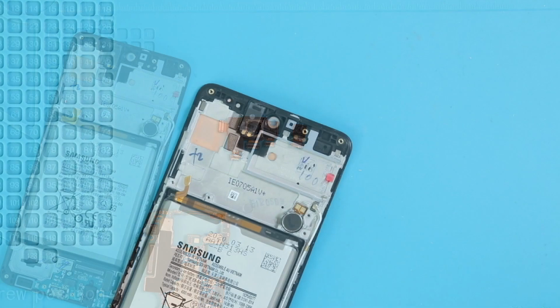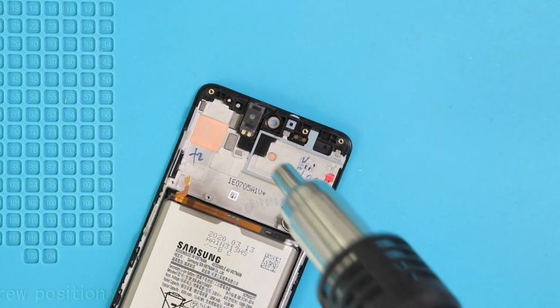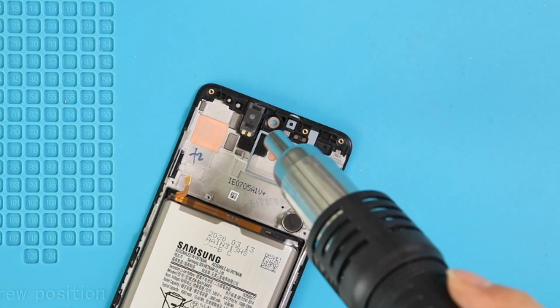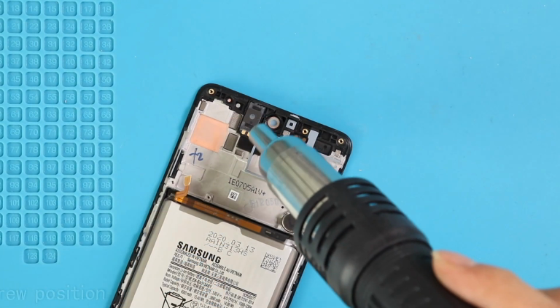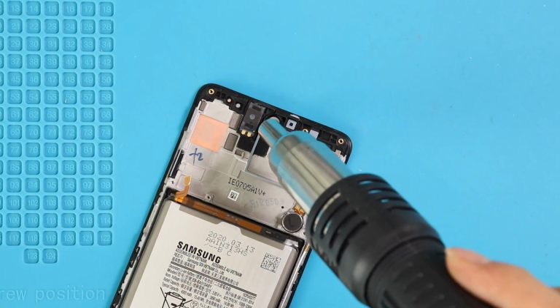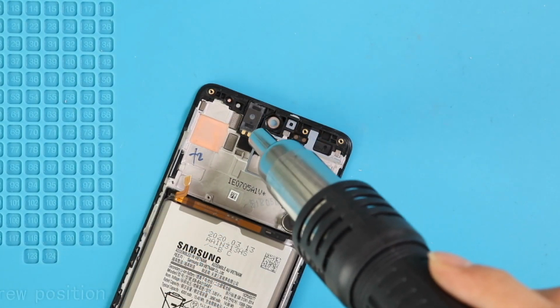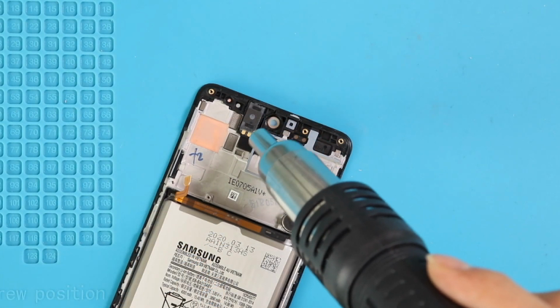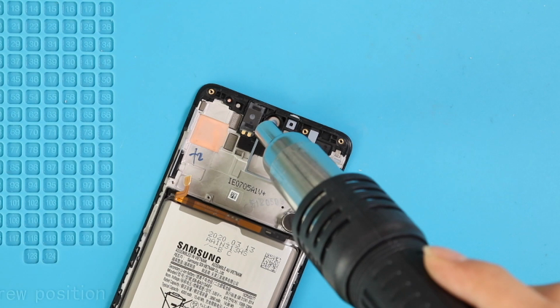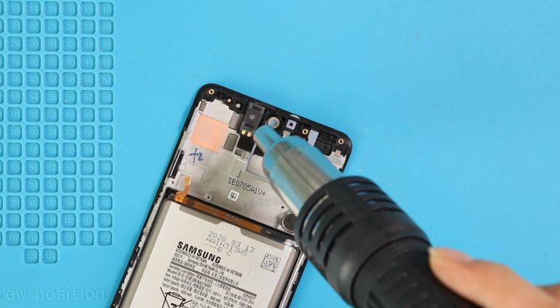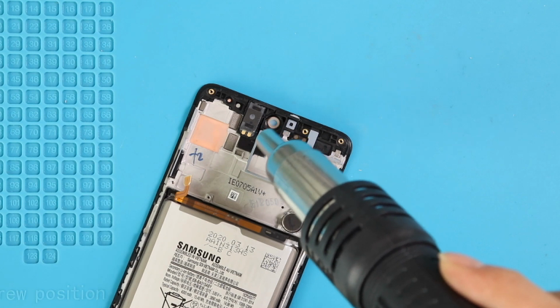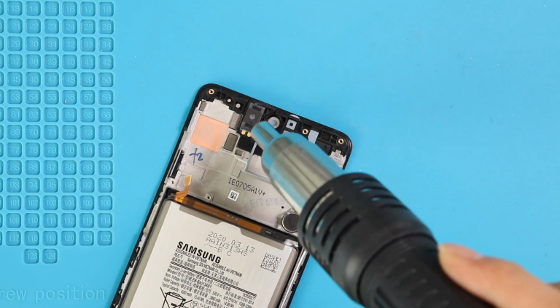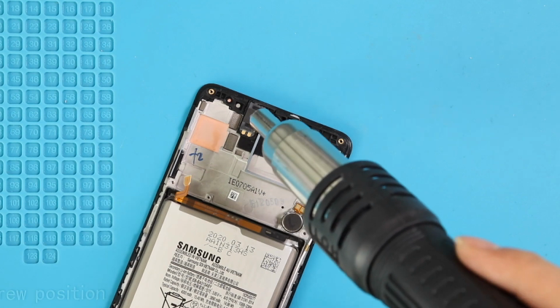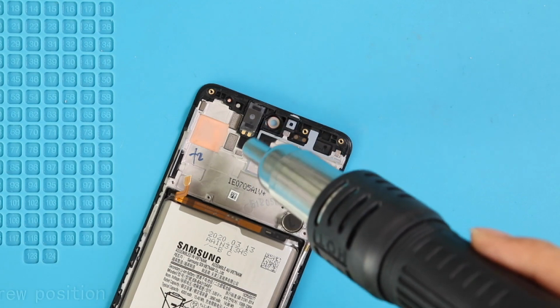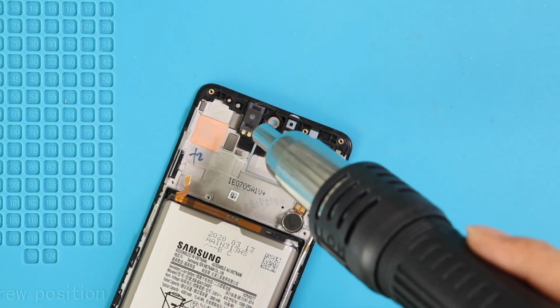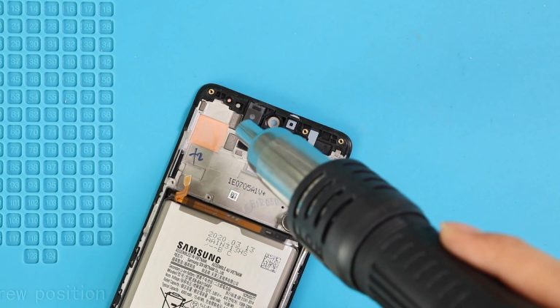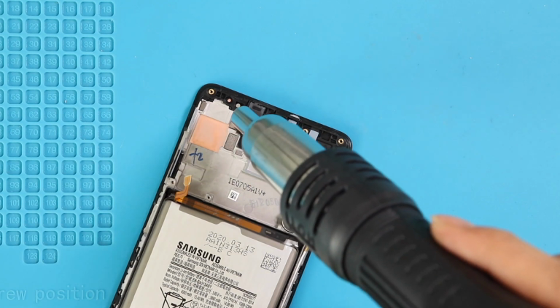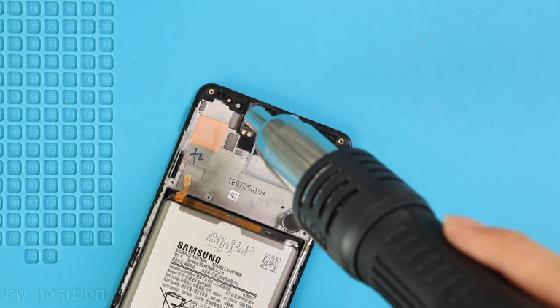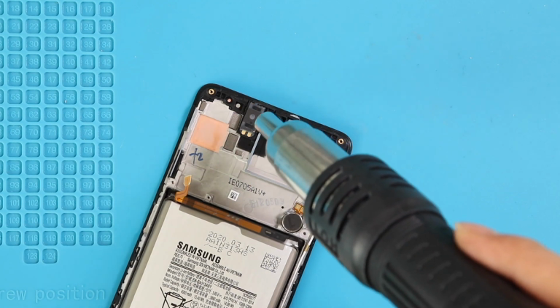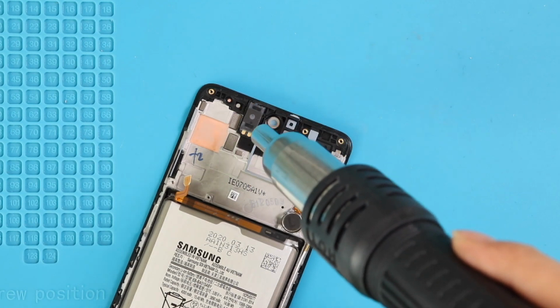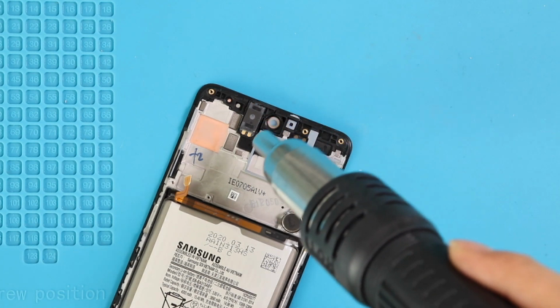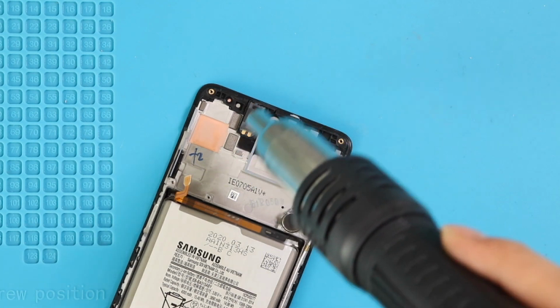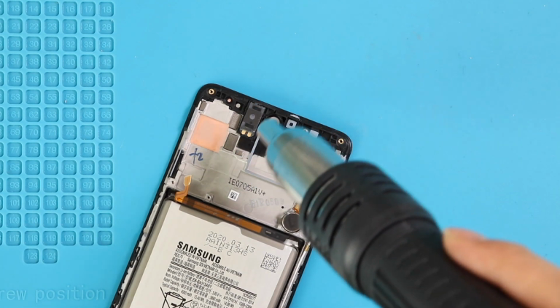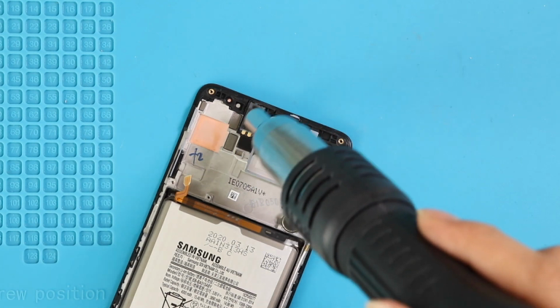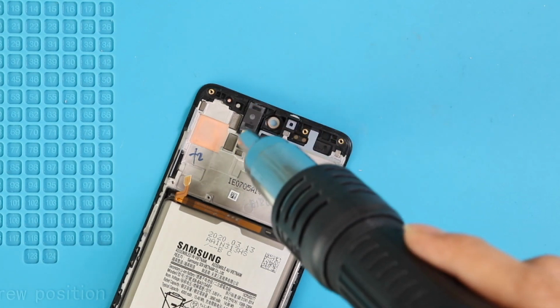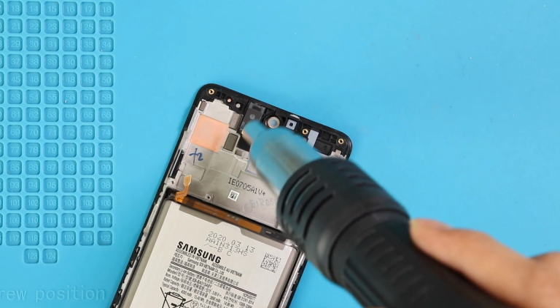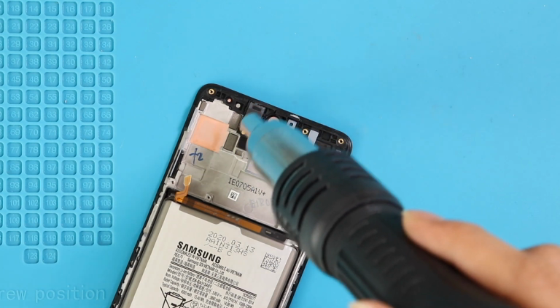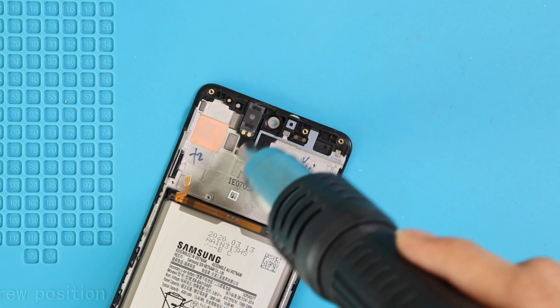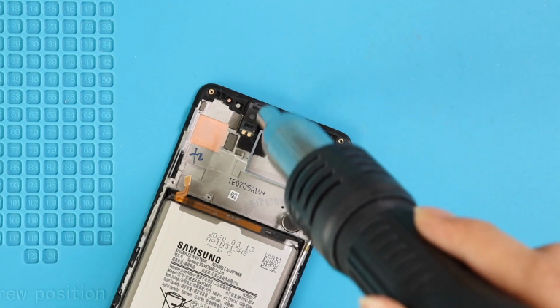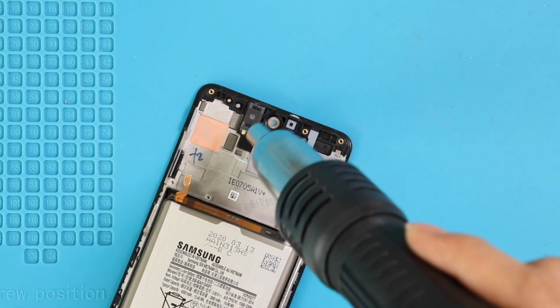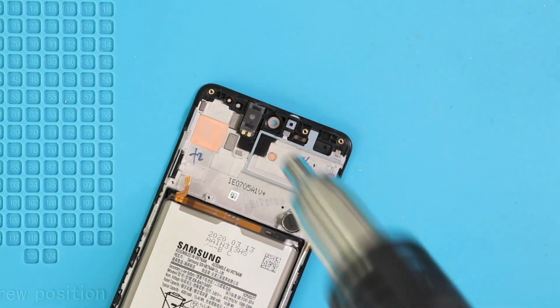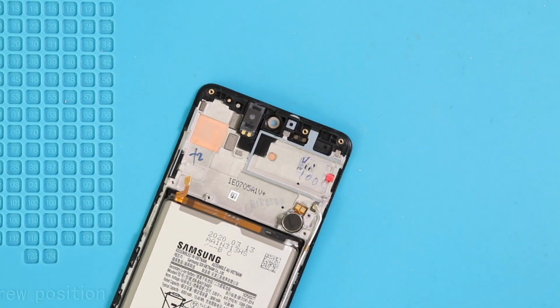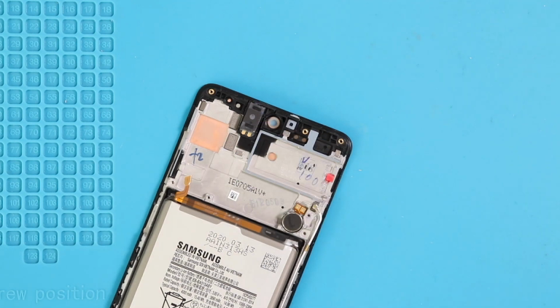Now on the LCD frame, apply a little heat to take out the earpiece speaker on the top and the vibrator motor below the battery.